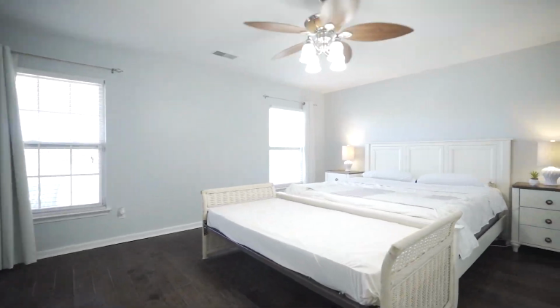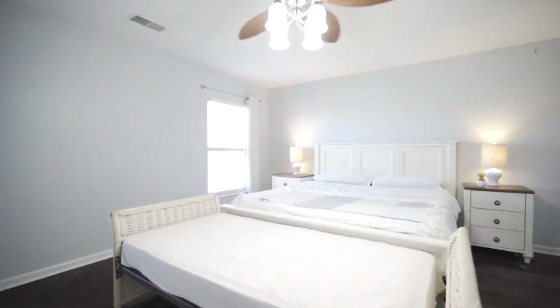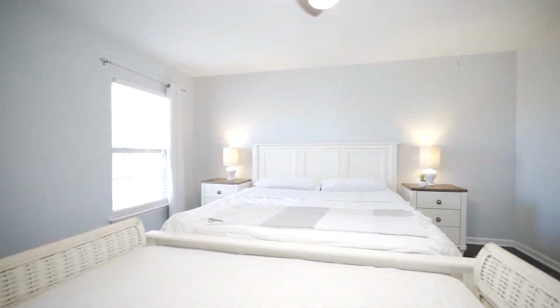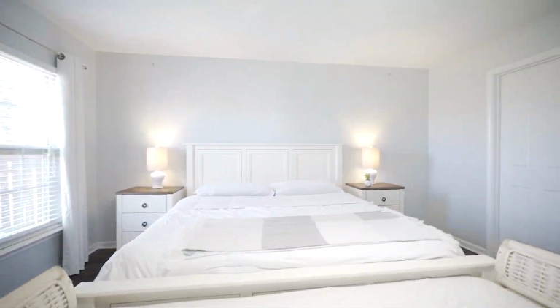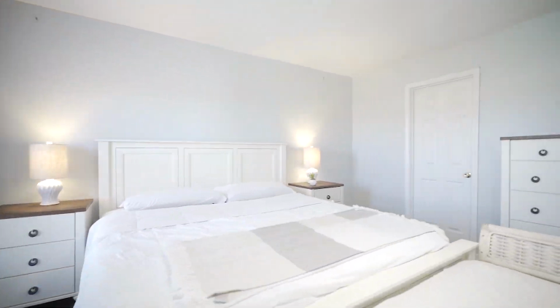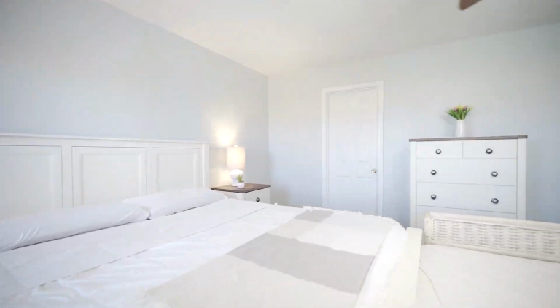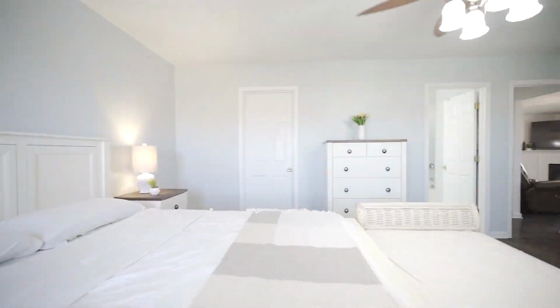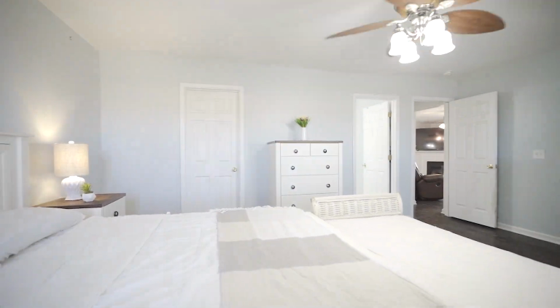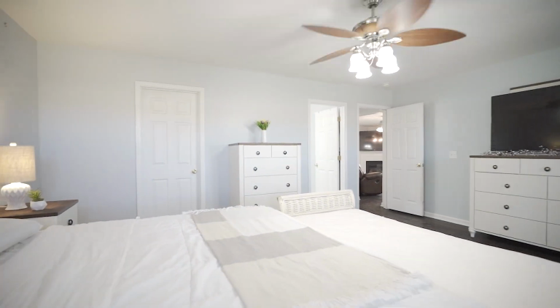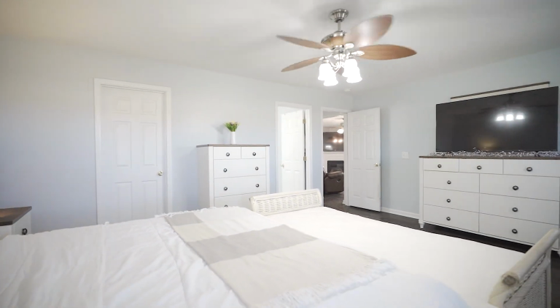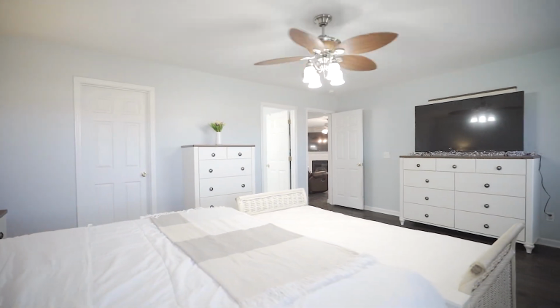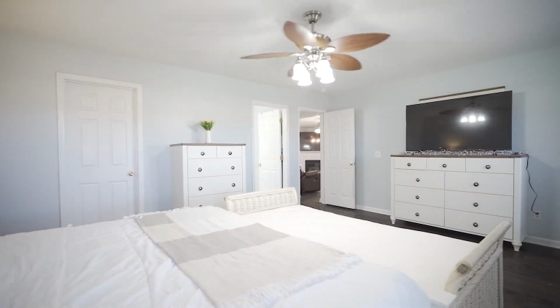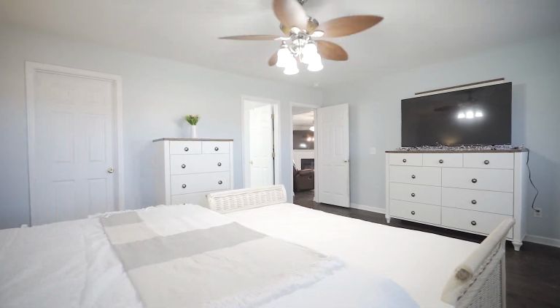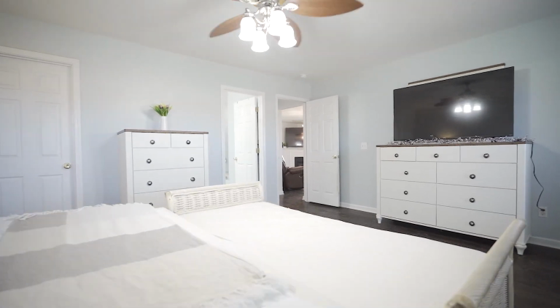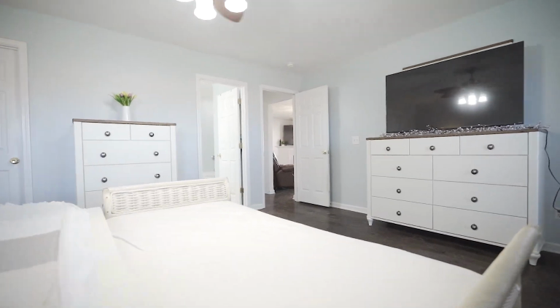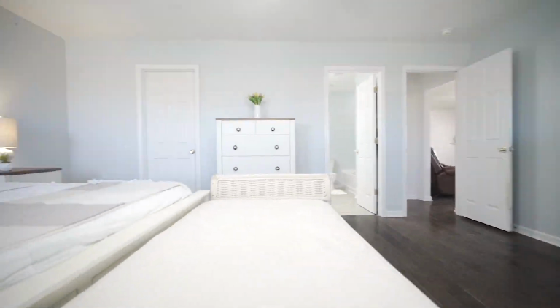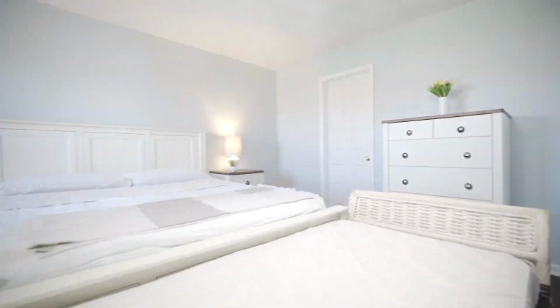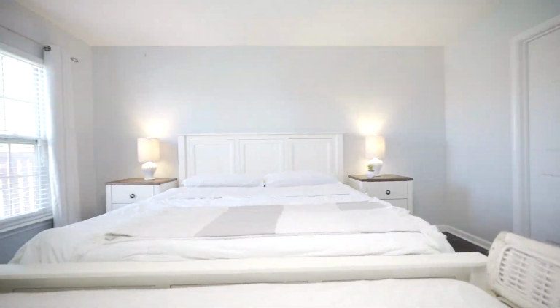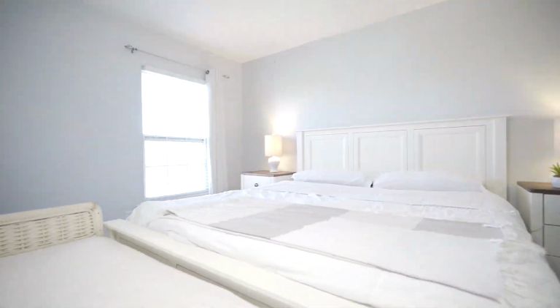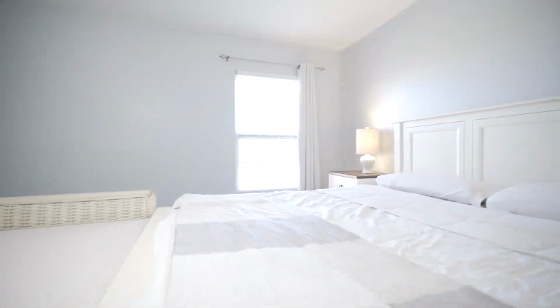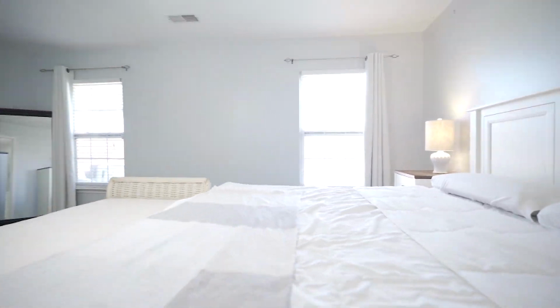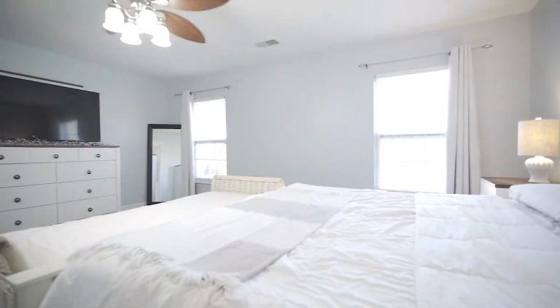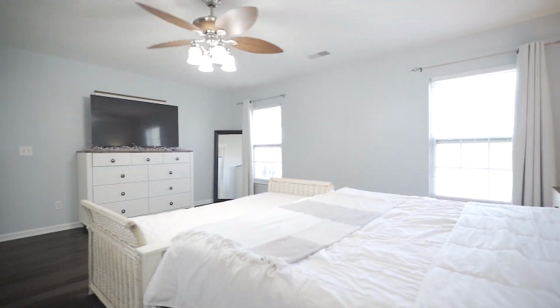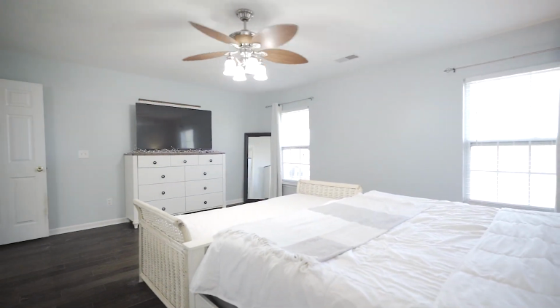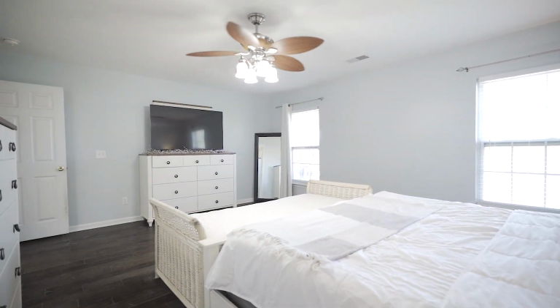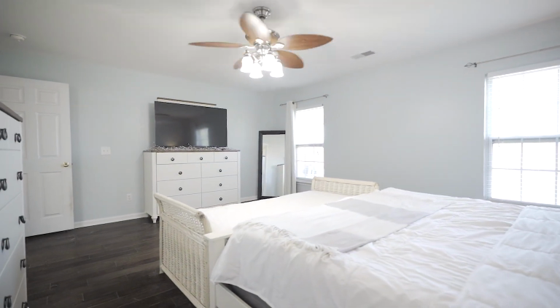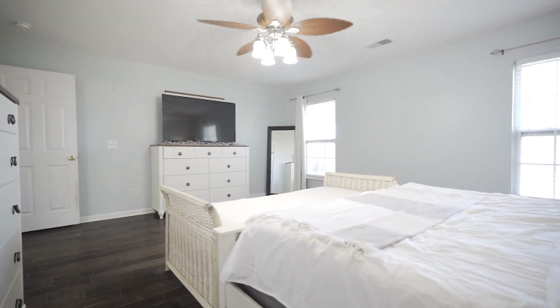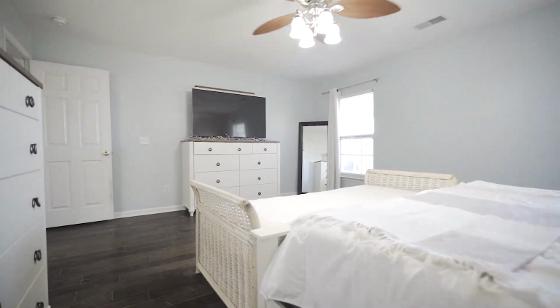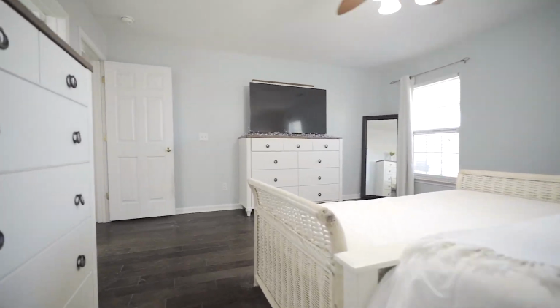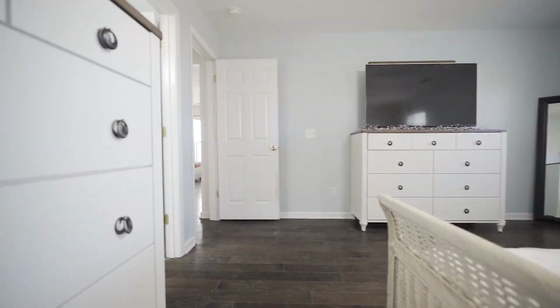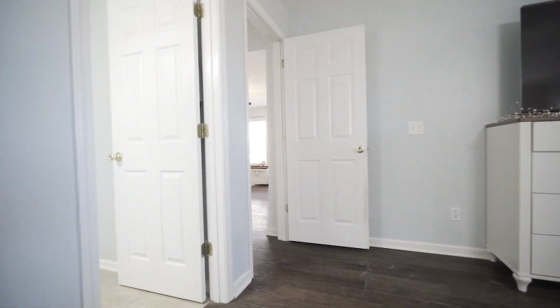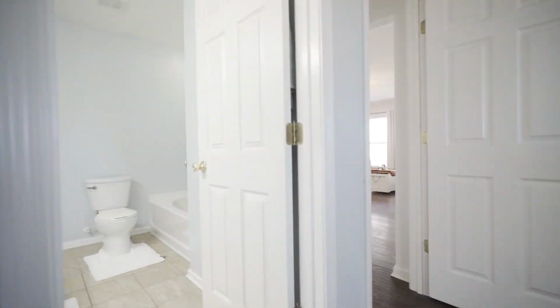The master suite has everything you want in a master bedroom. It features a large living space for plenty of design ideas with a walk-in closet and a private bathroom with a walk-in shower, garden tub, and a double vanity.